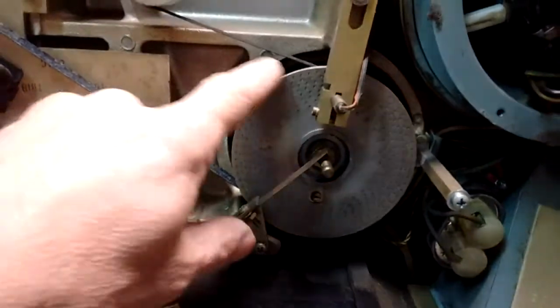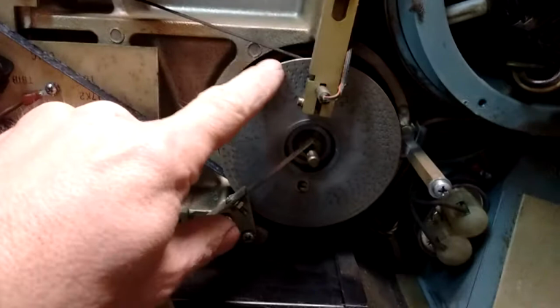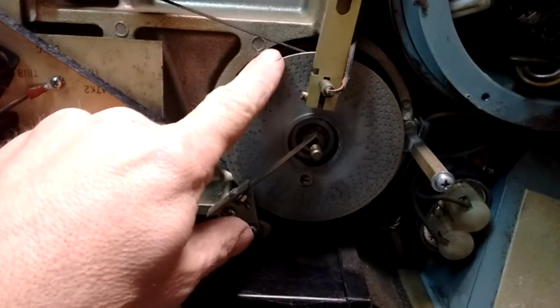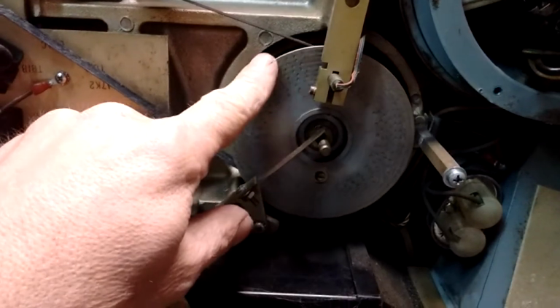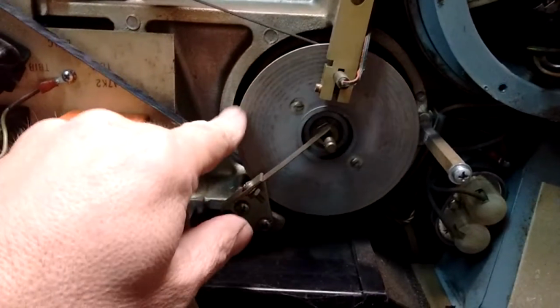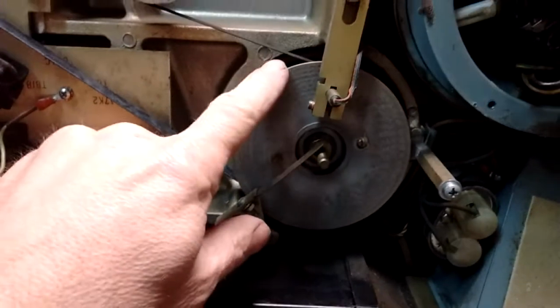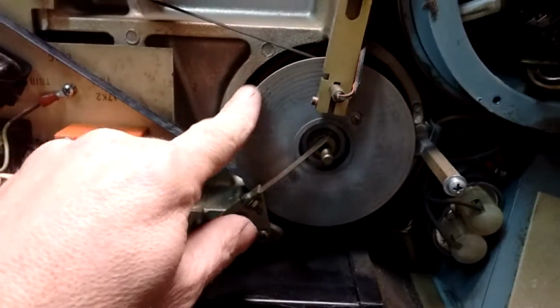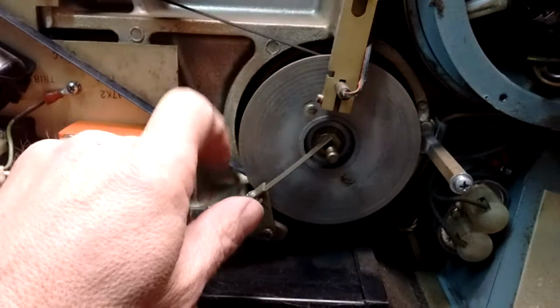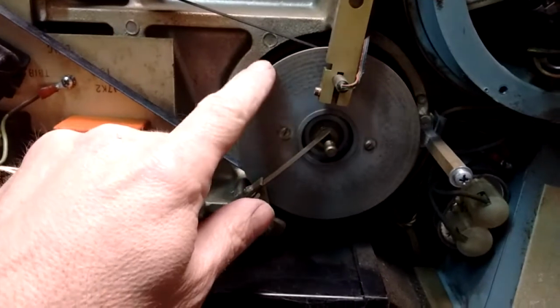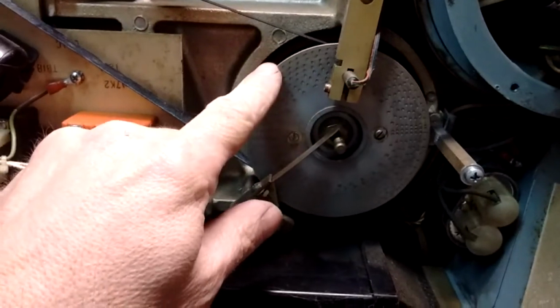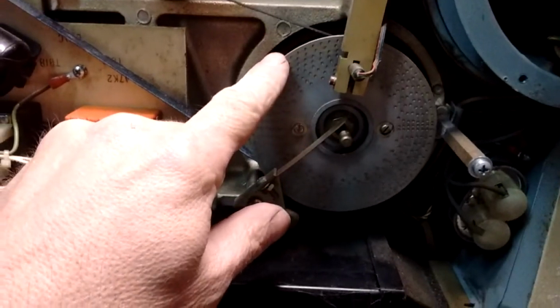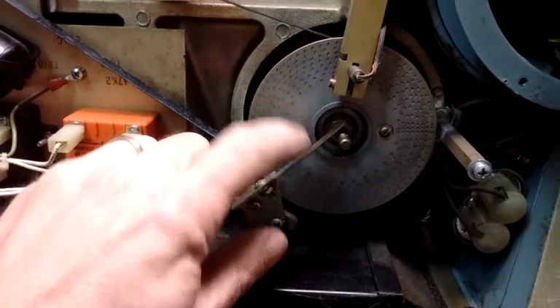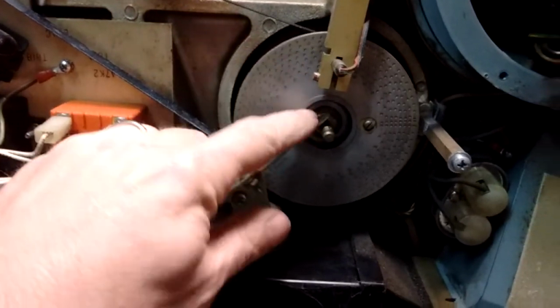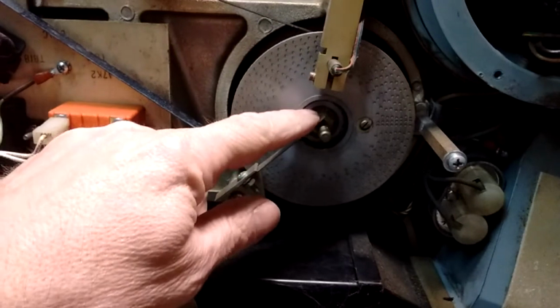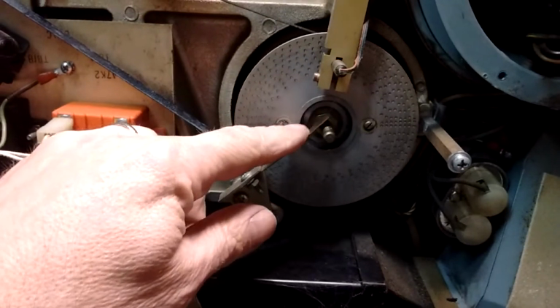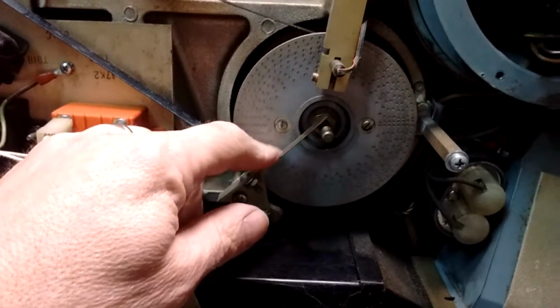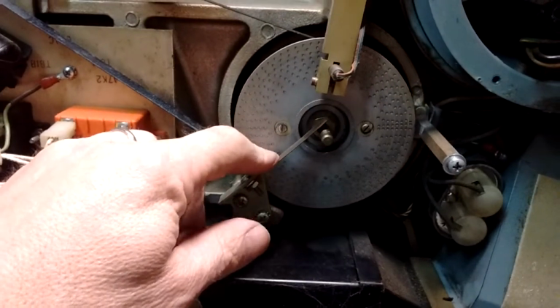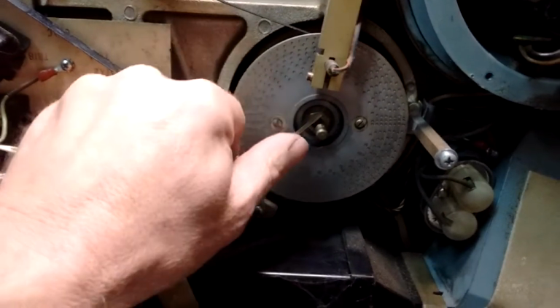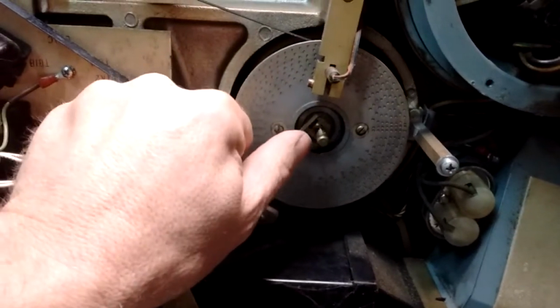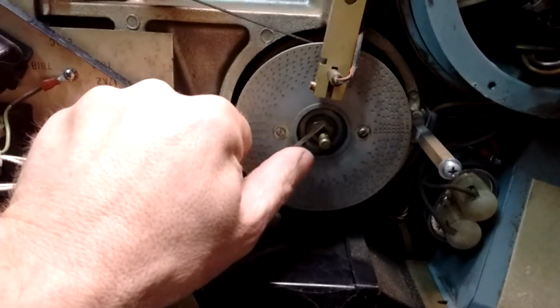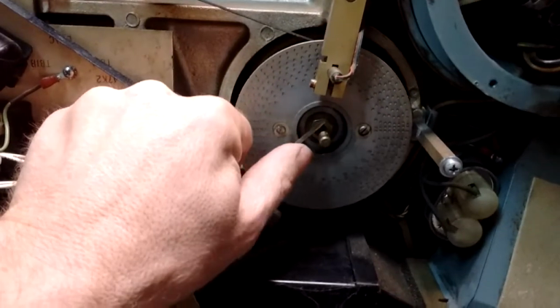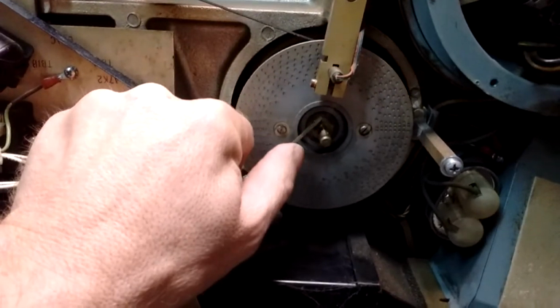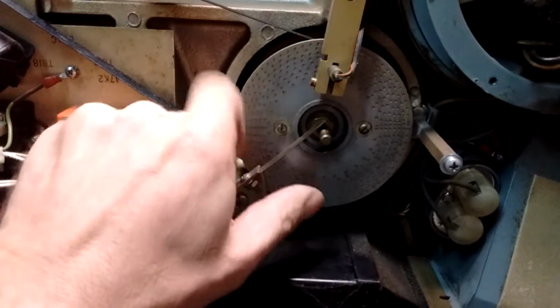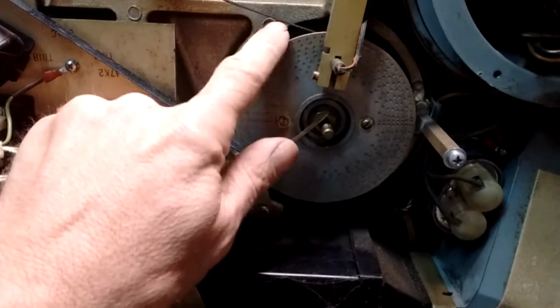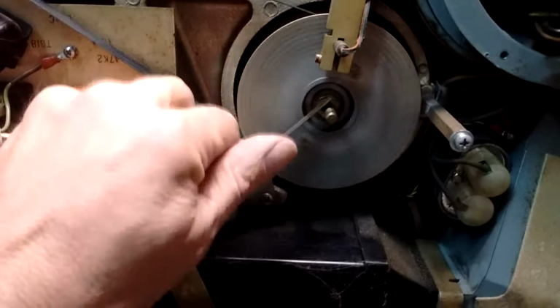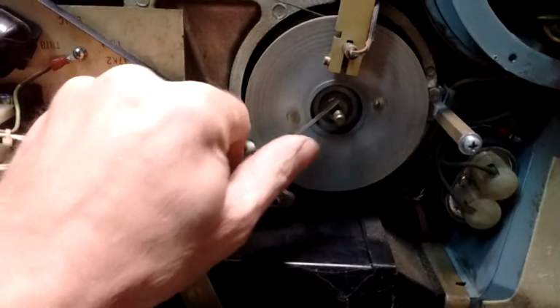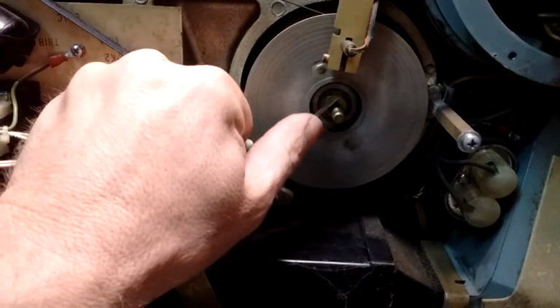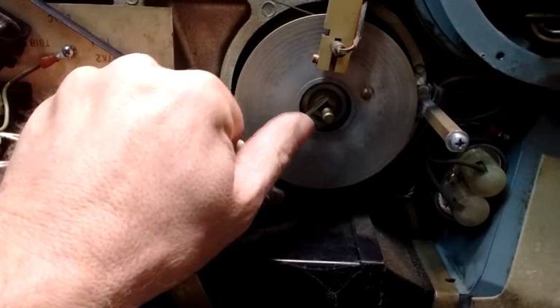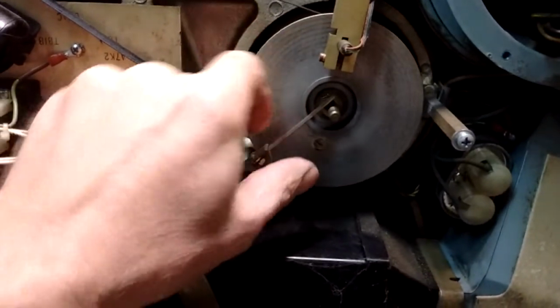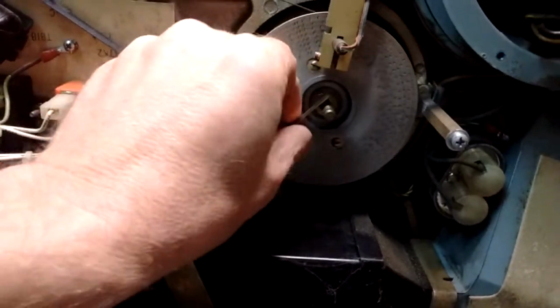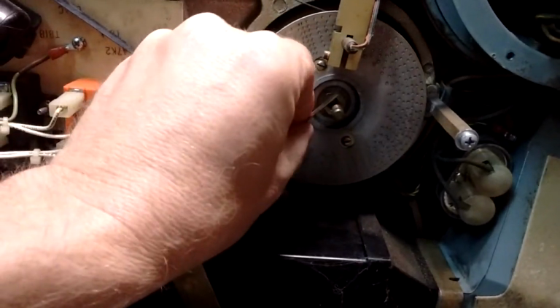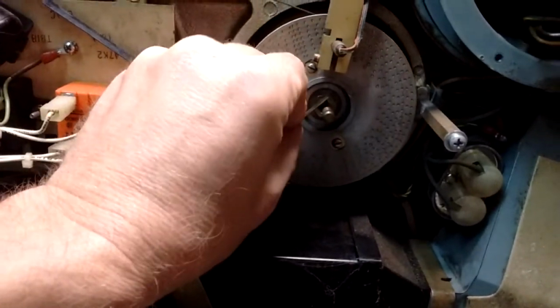This is the bottom of the spindle that the disc is actually mounted on on the other side. You can see a device here that rubs on it — it rubs on the spinning shaft to take static electricity off of it.